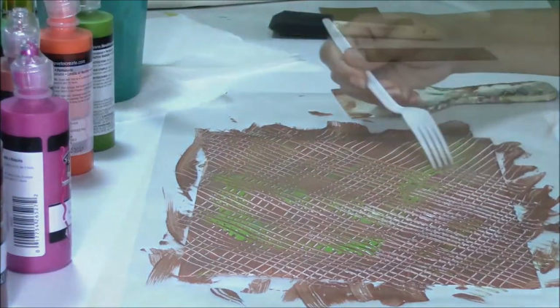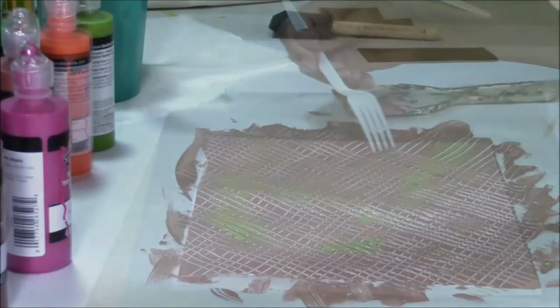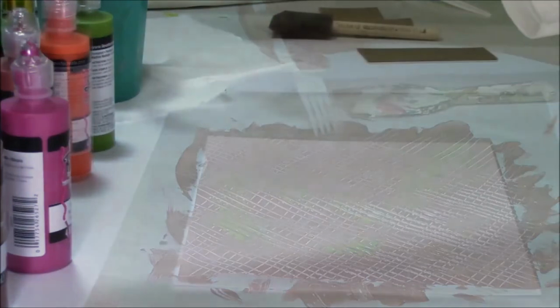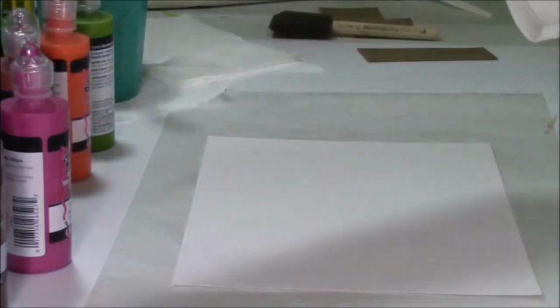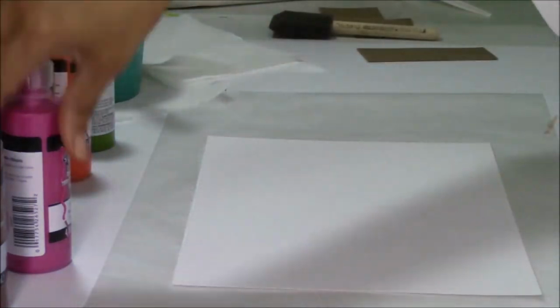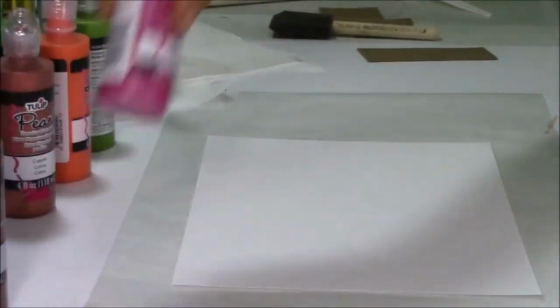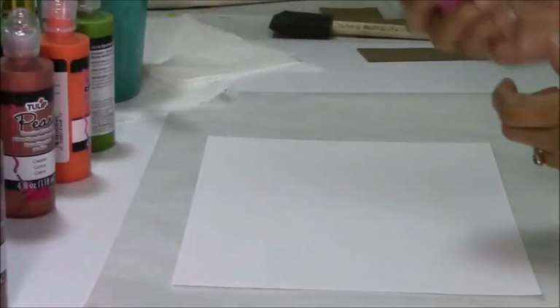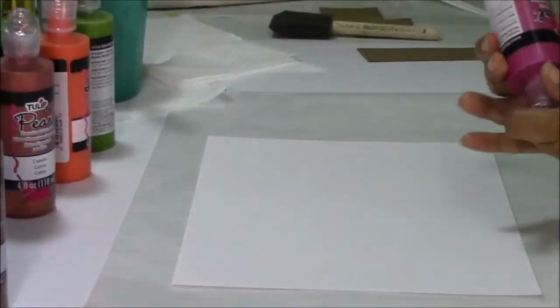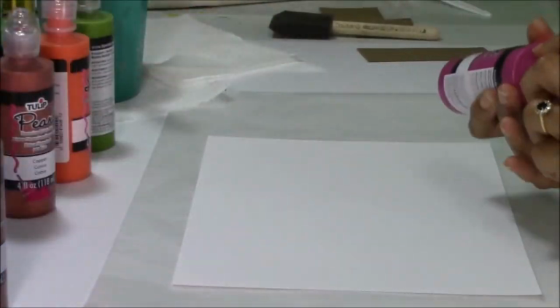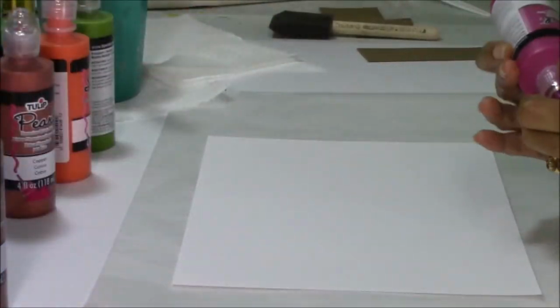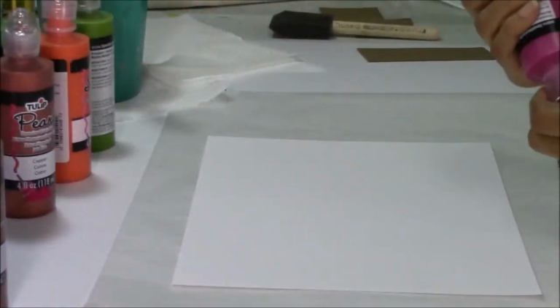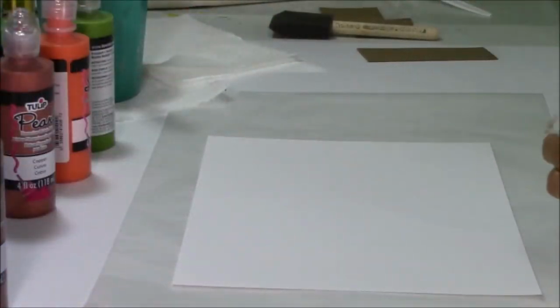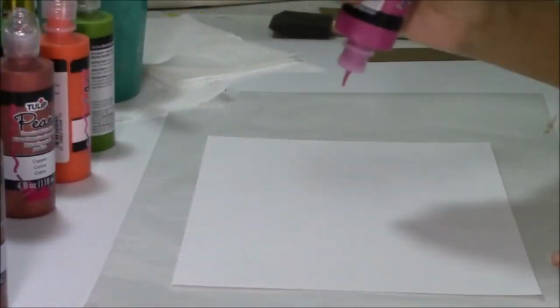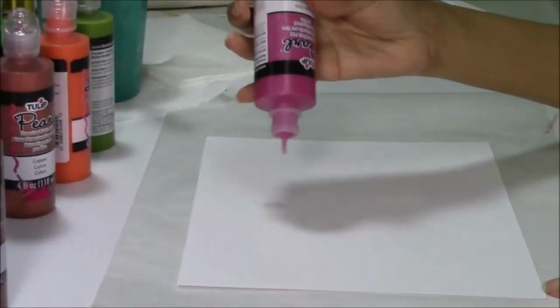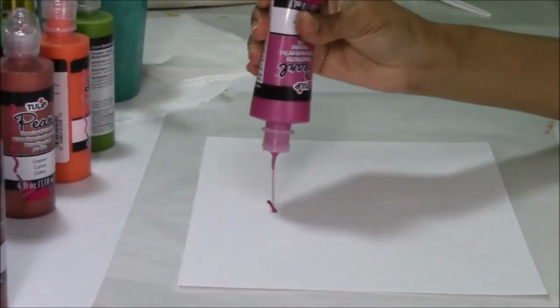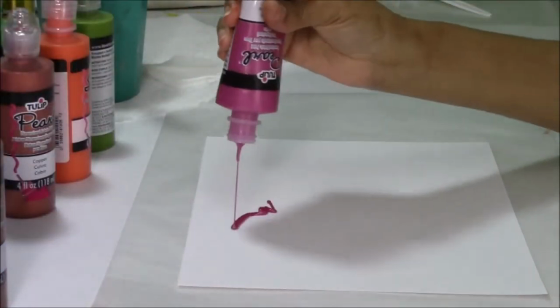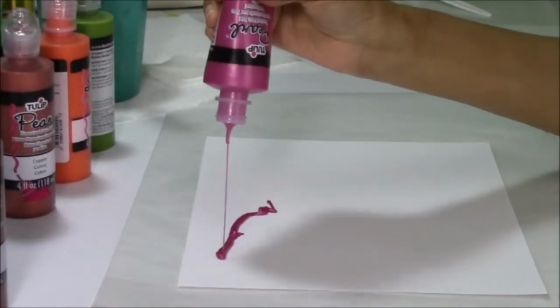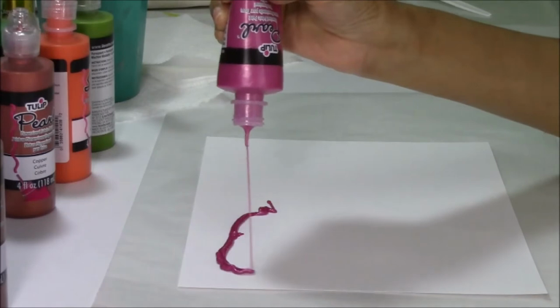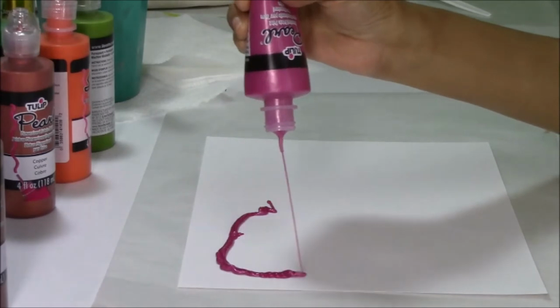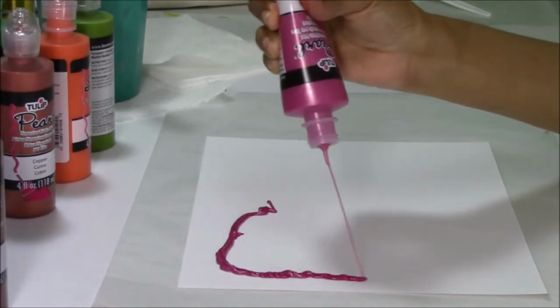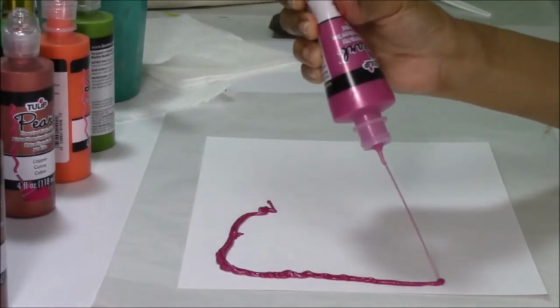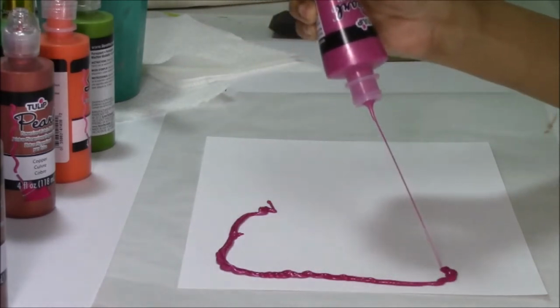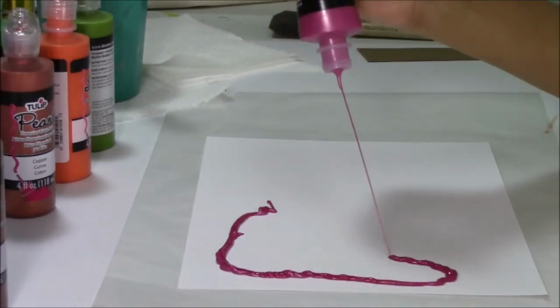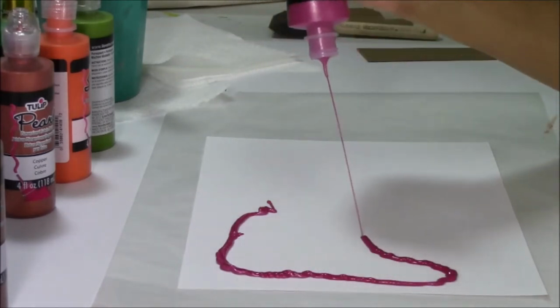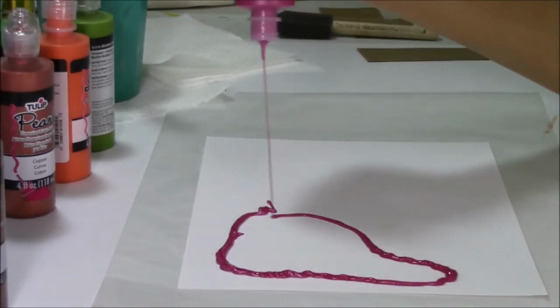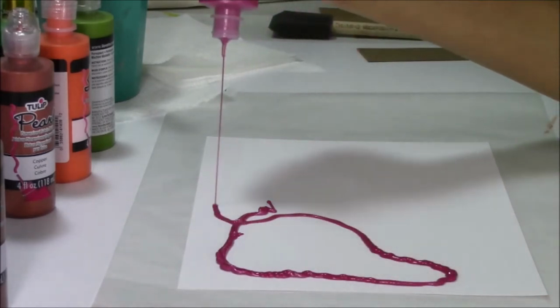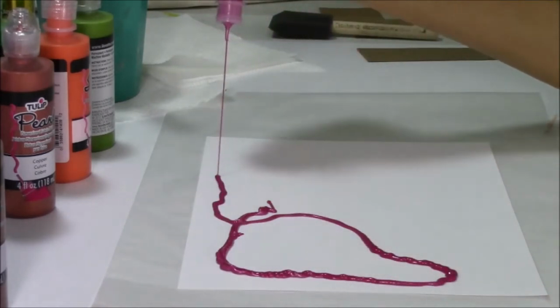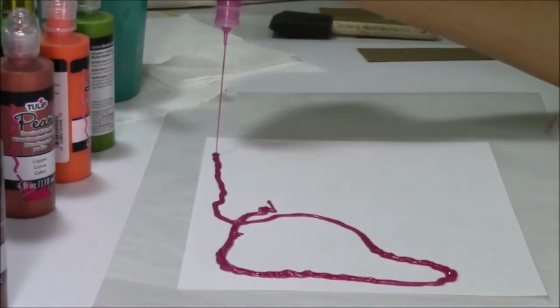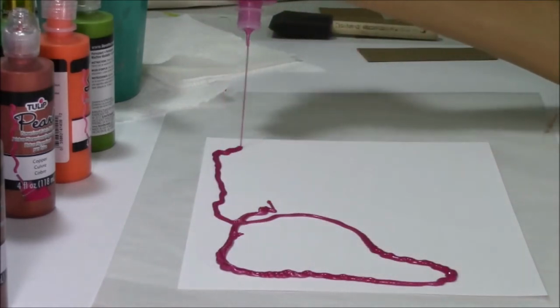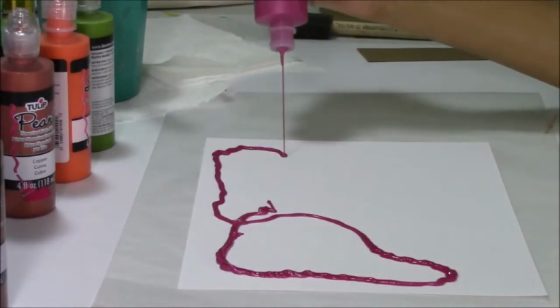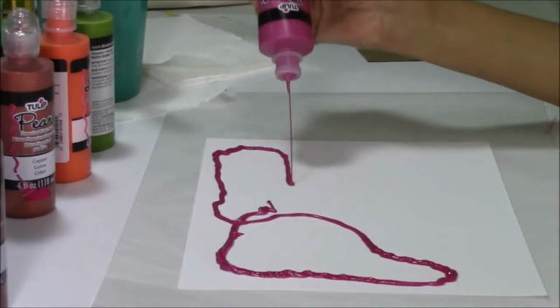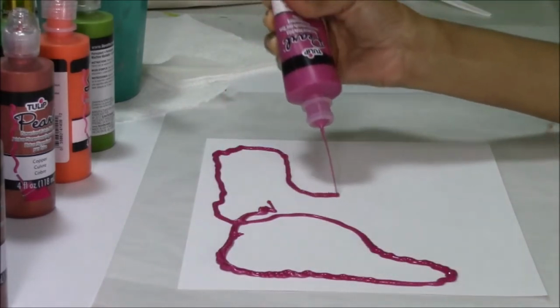We're going to do it again — we're going to create another fork texture. This time we'll have an added flare to it. So we're going to load up again.